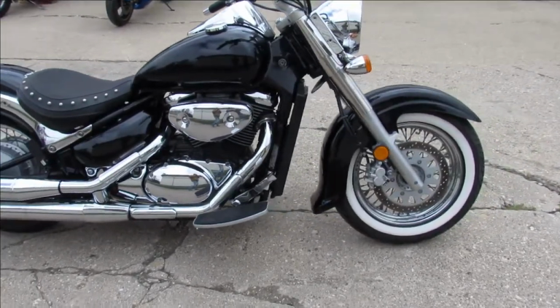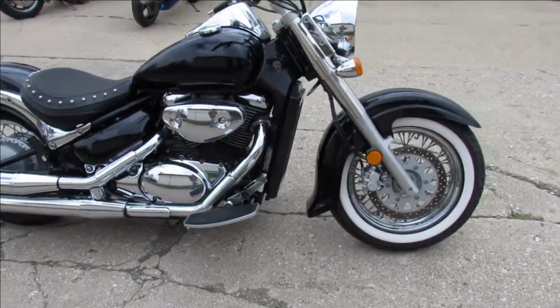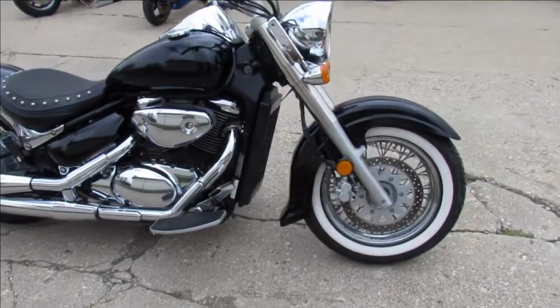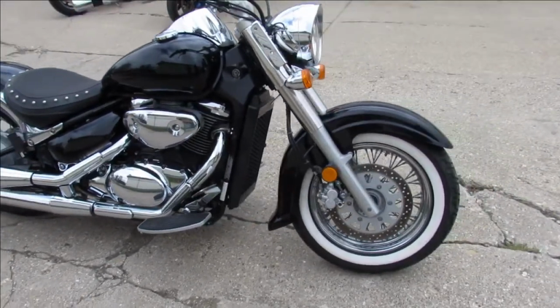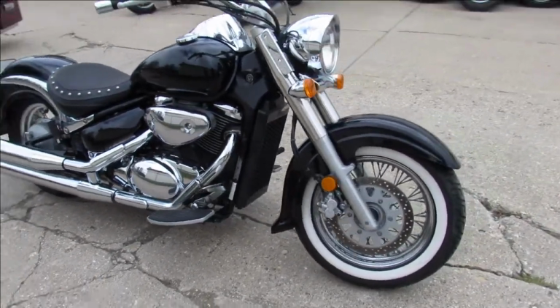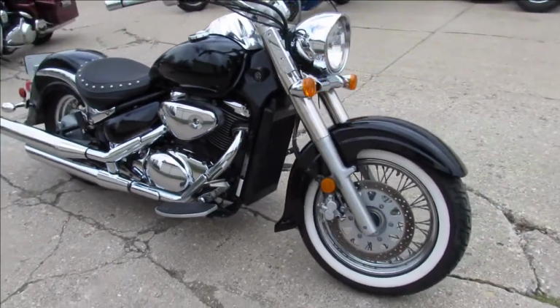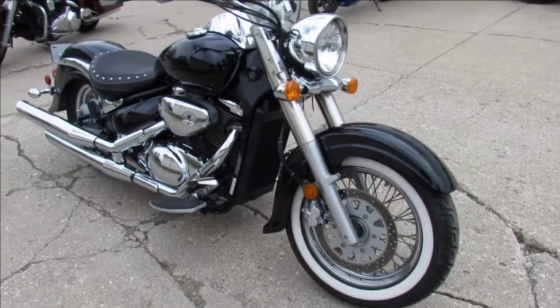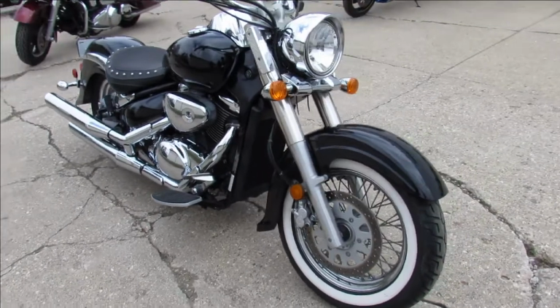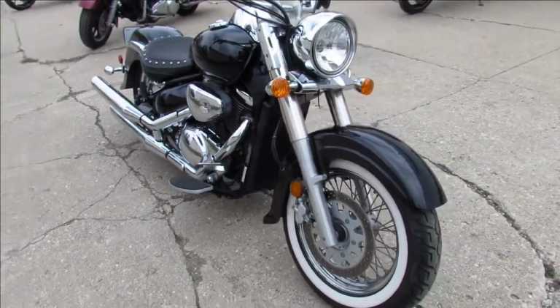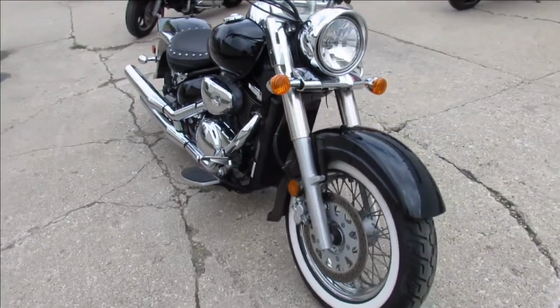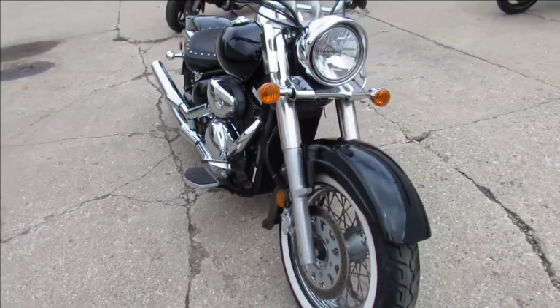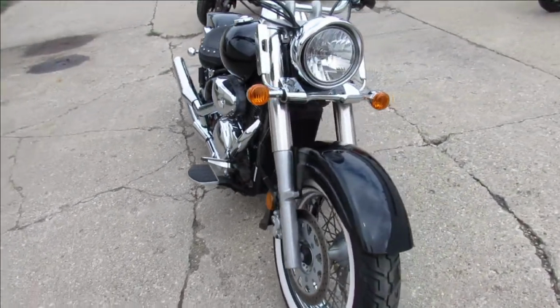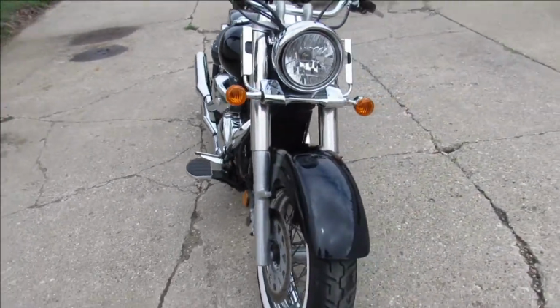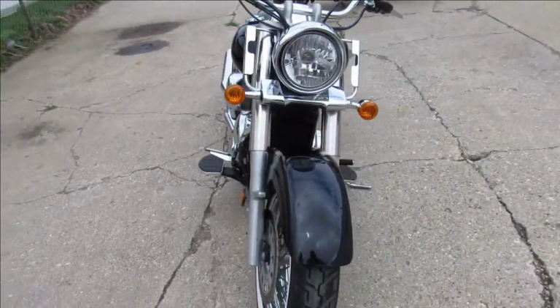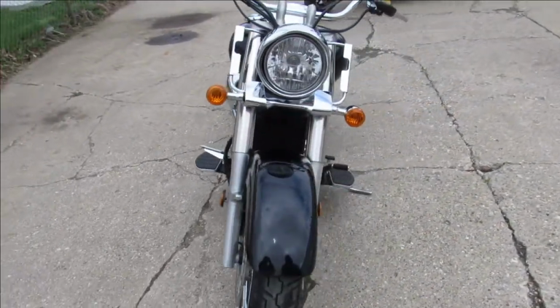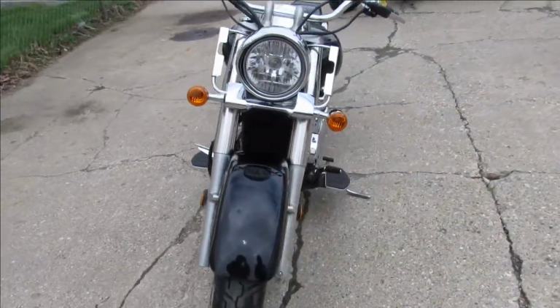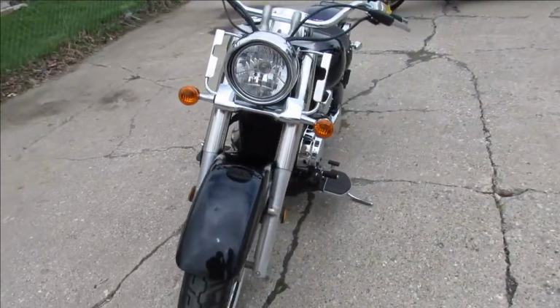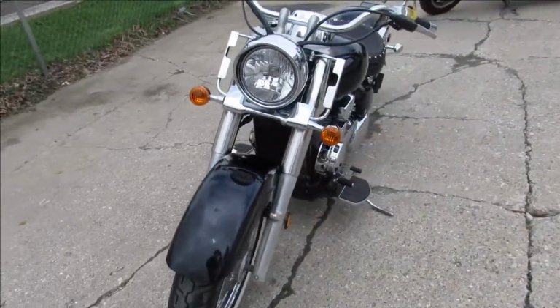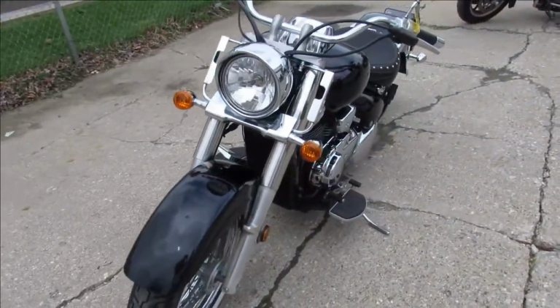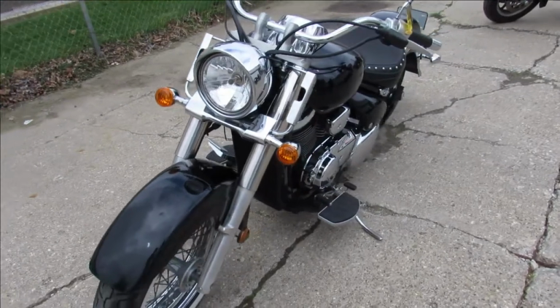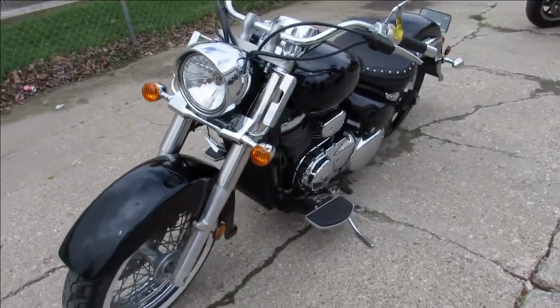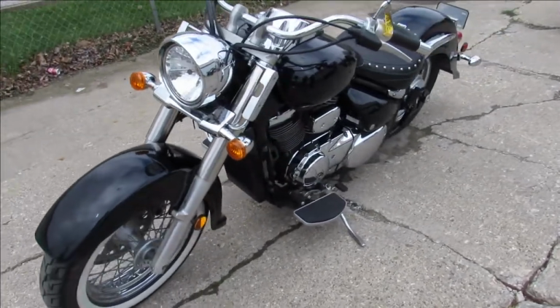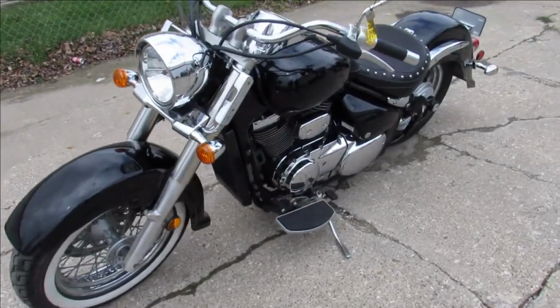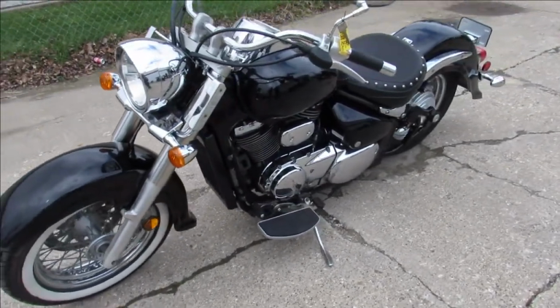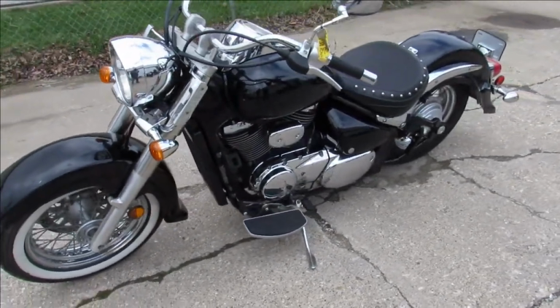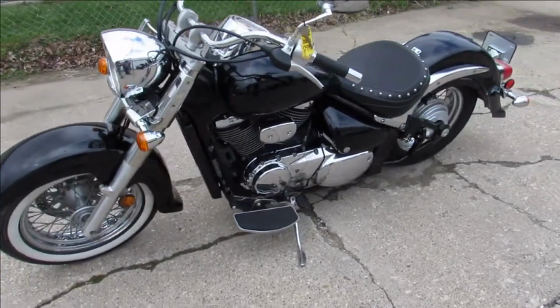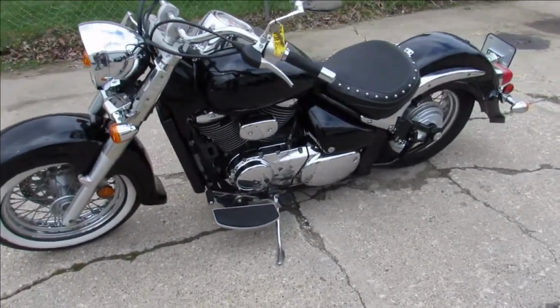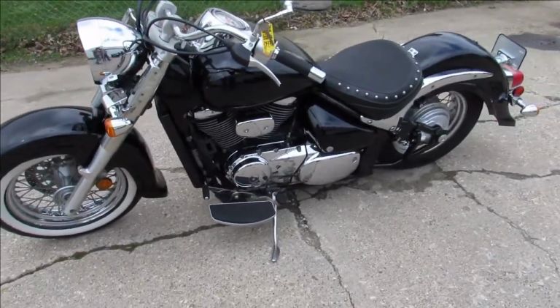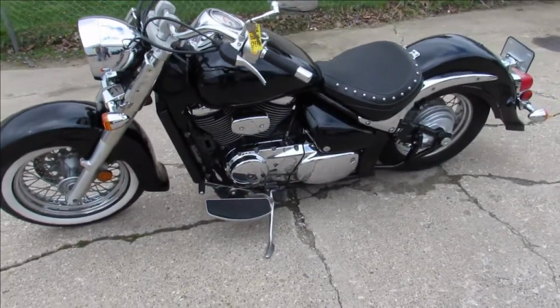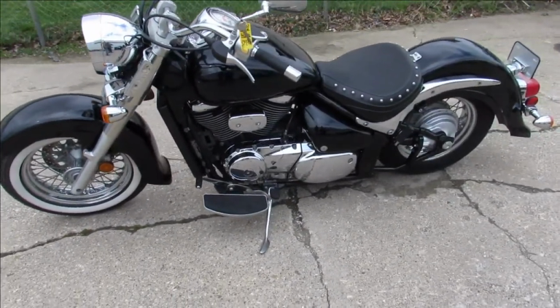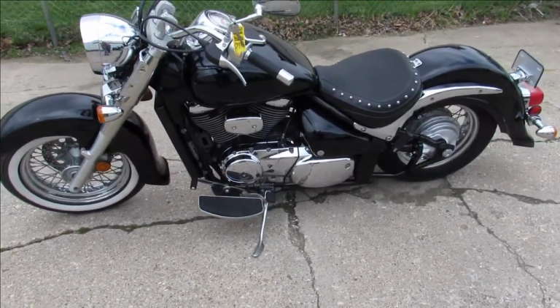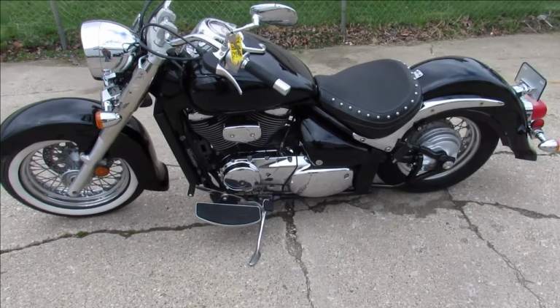Get out there and ride. This one, 2008 Suzuki C50, got guaranteed financing, leasing programs, layaway programs, your trades are always welcome, give us a call, we'll get it done, it's 810-648-9500.